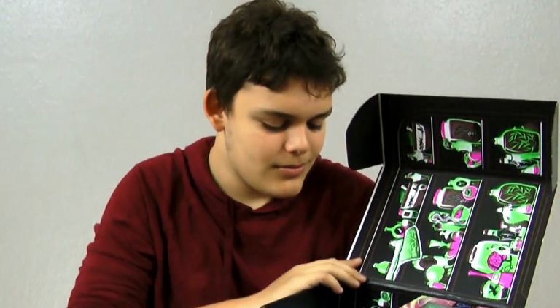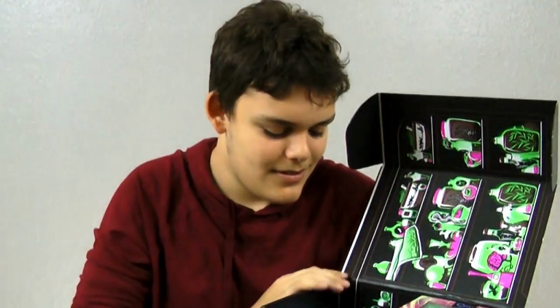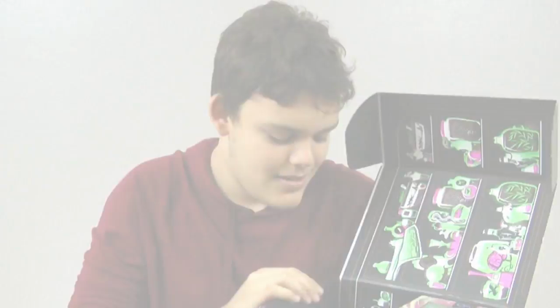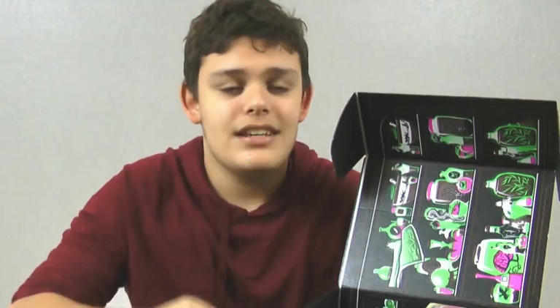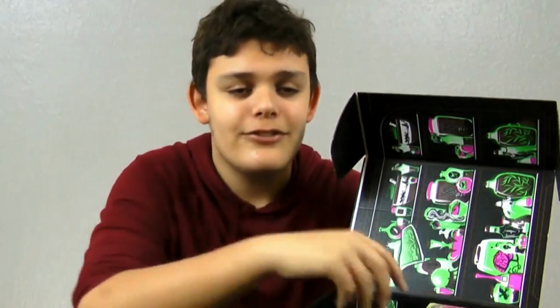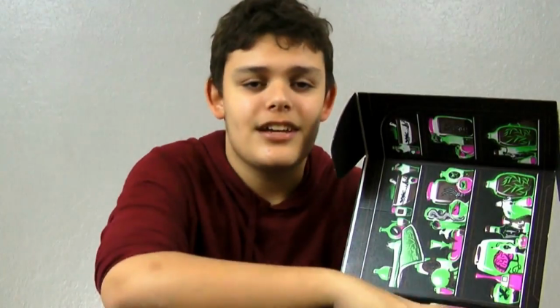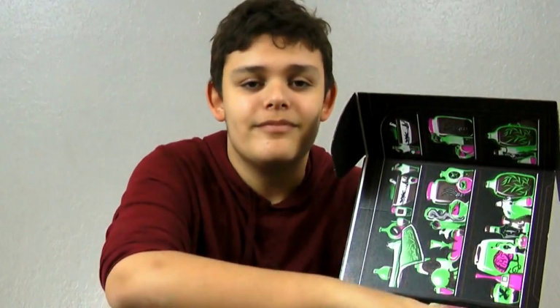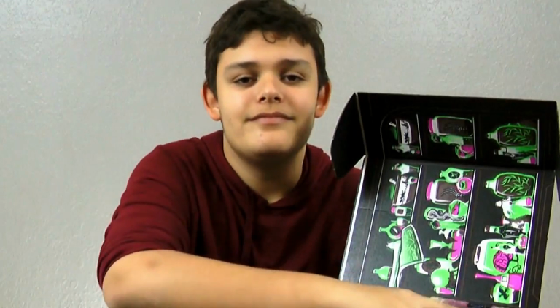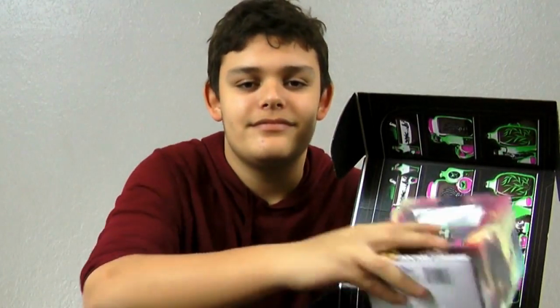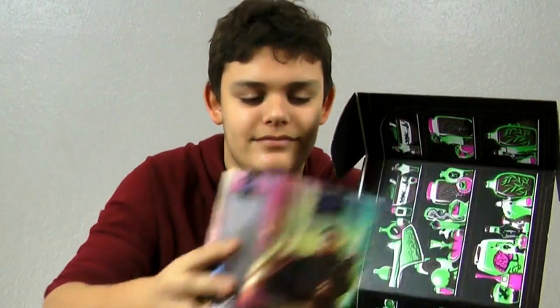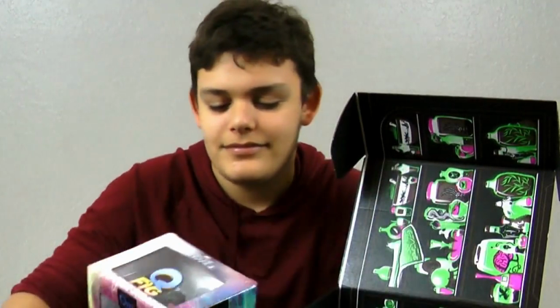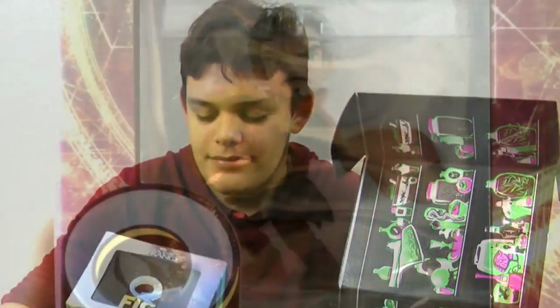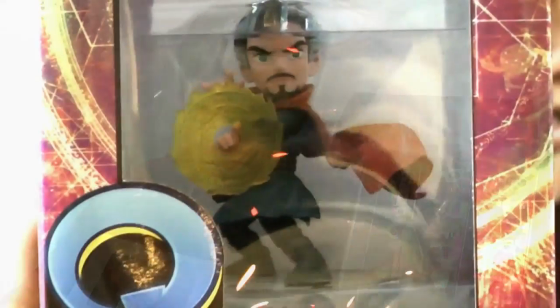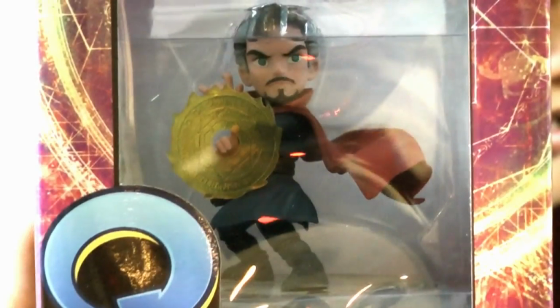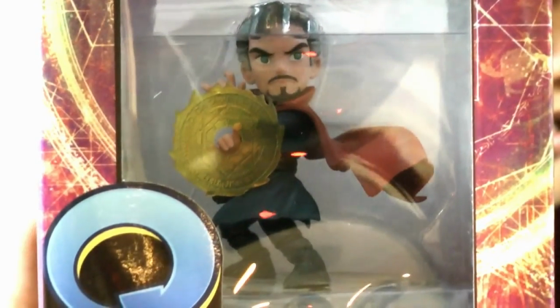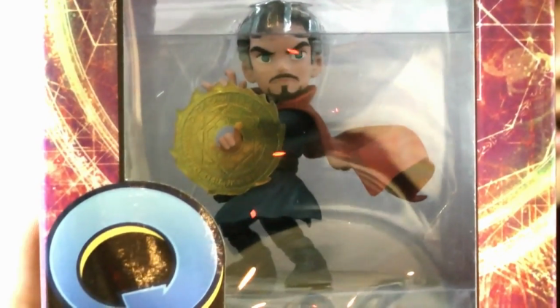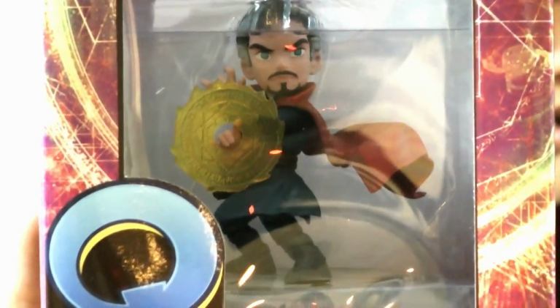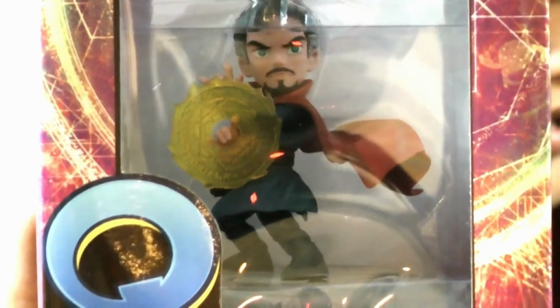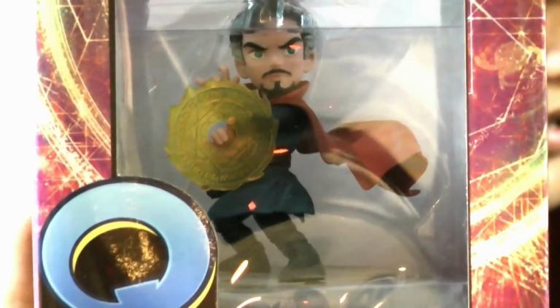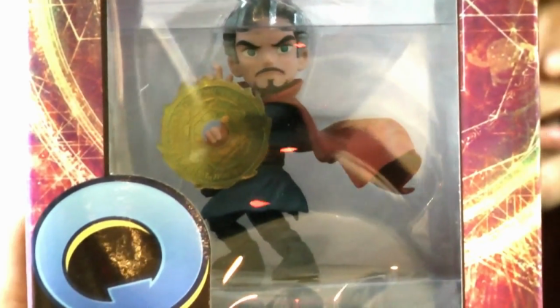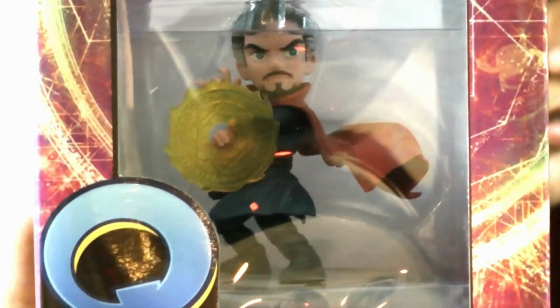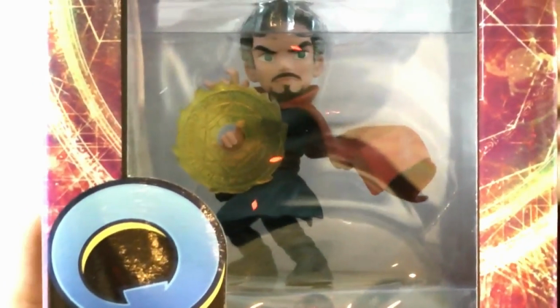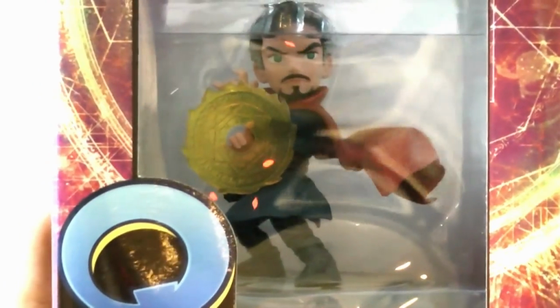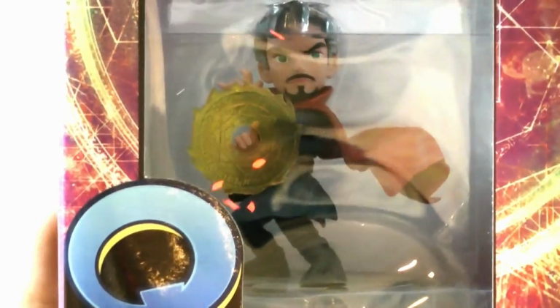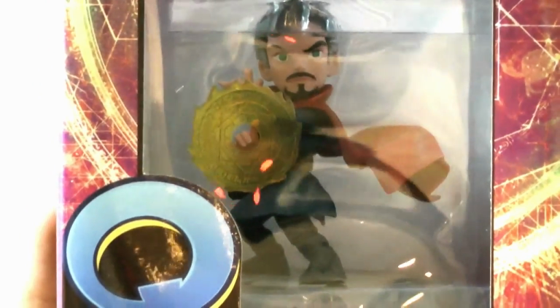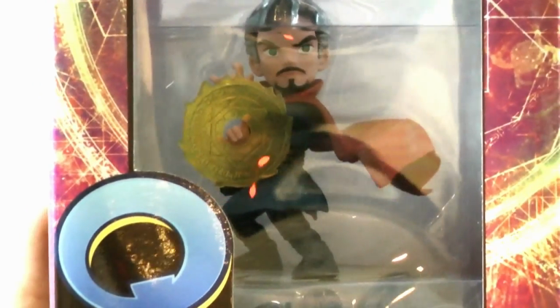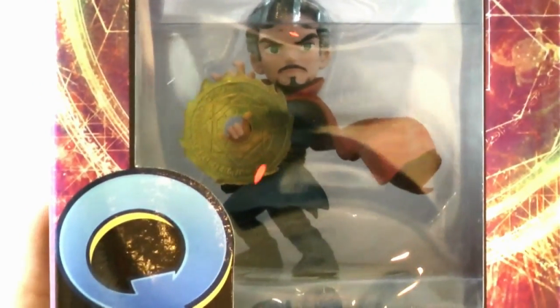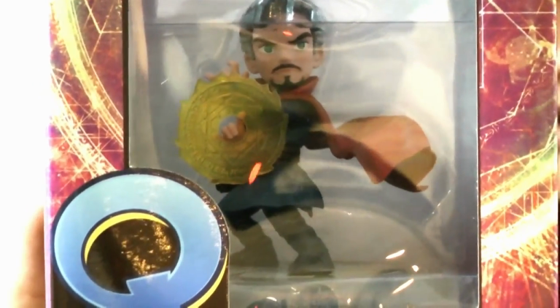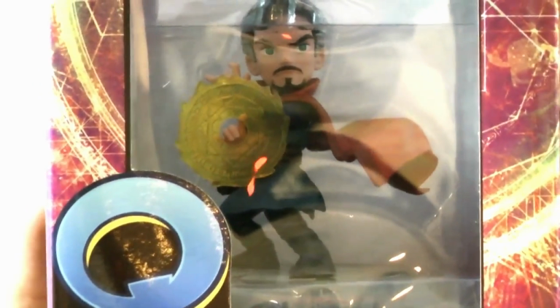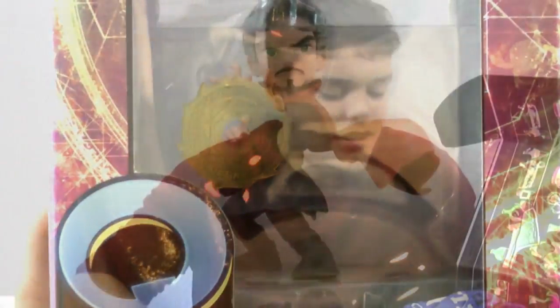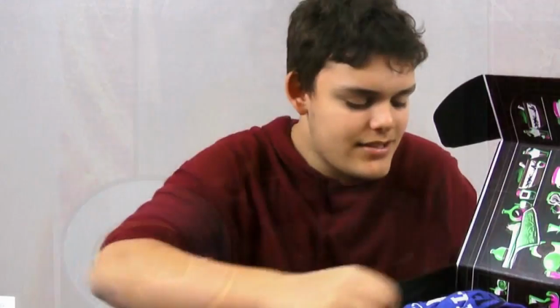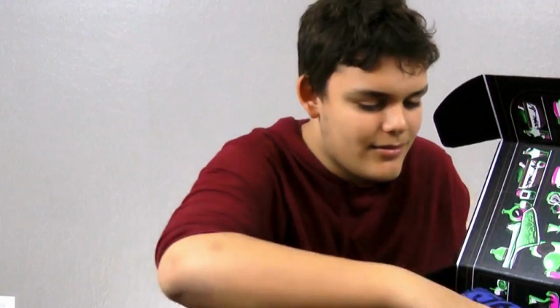Whoa, let's get the first item. It is a Doctor Strange figurine.